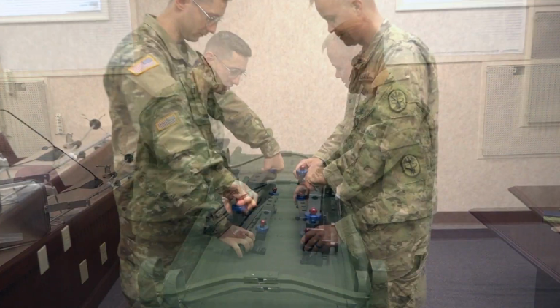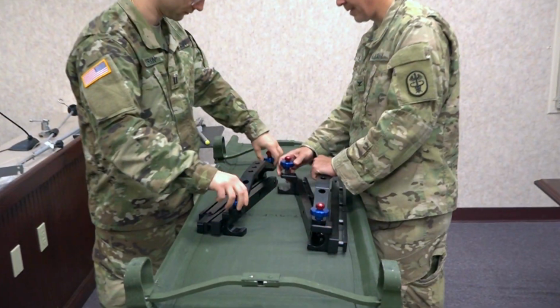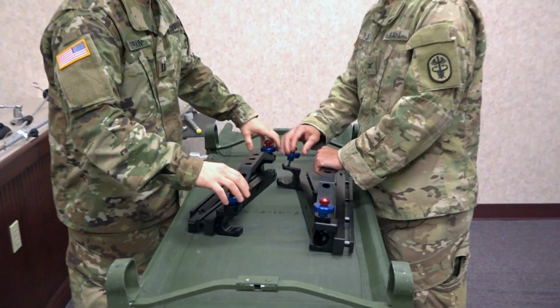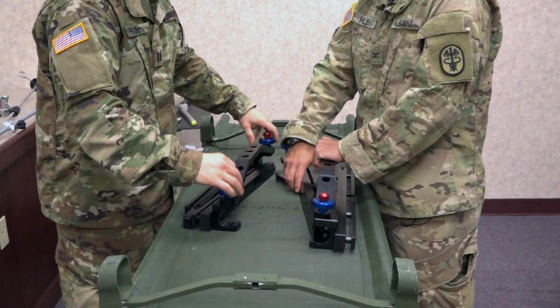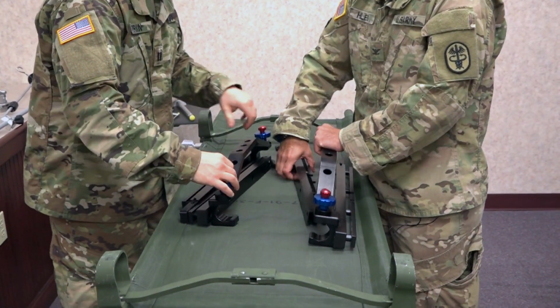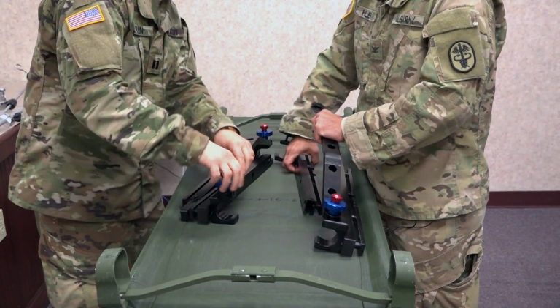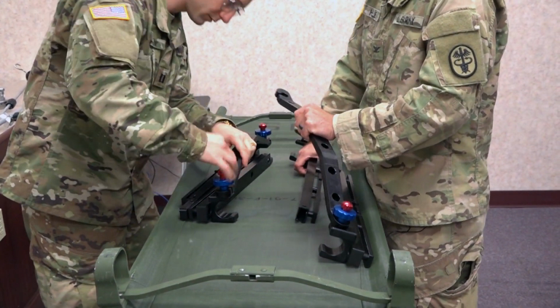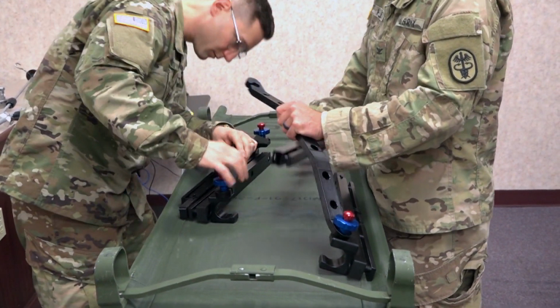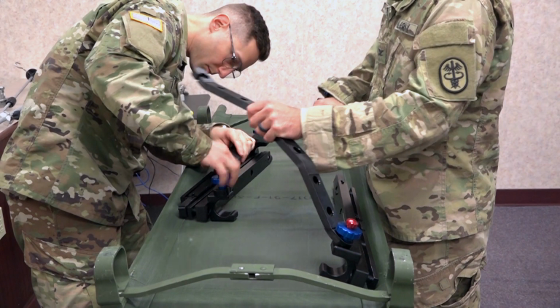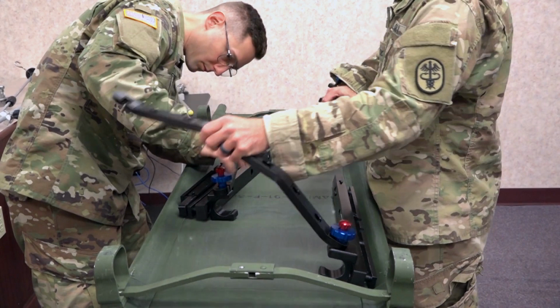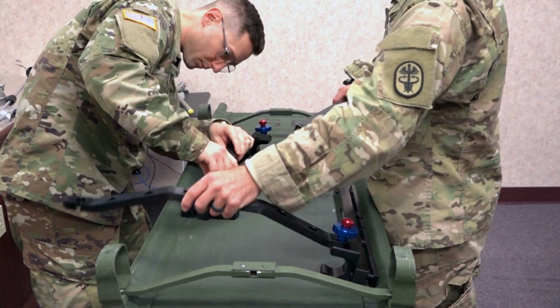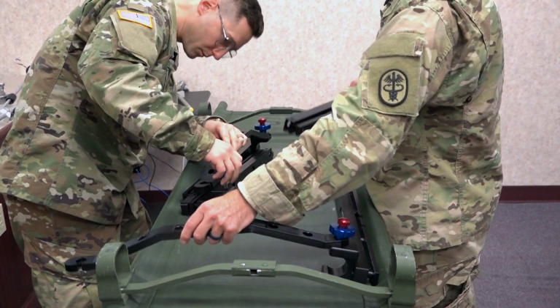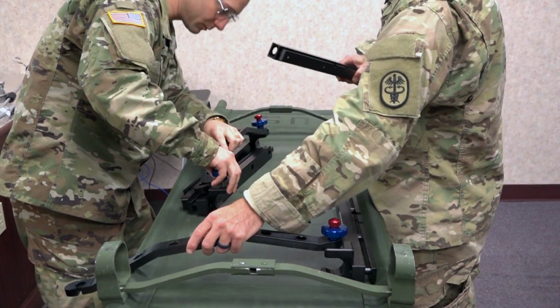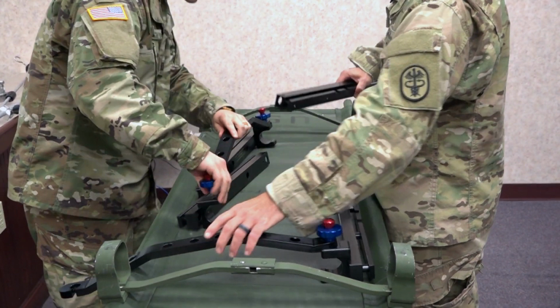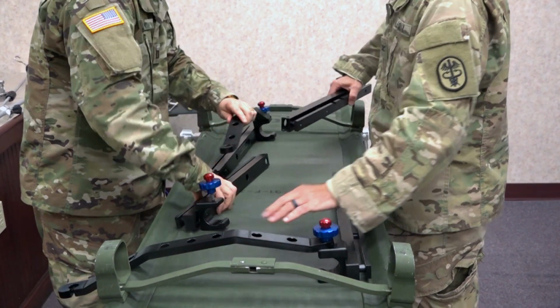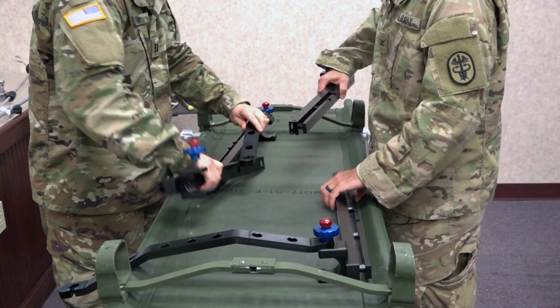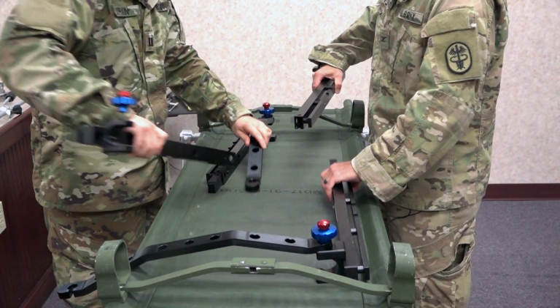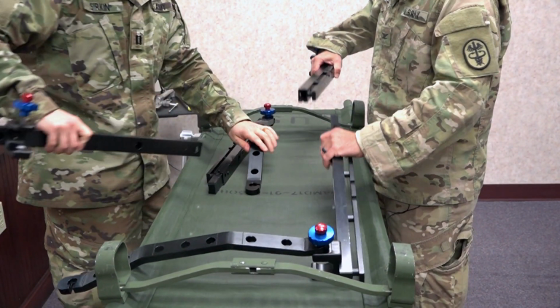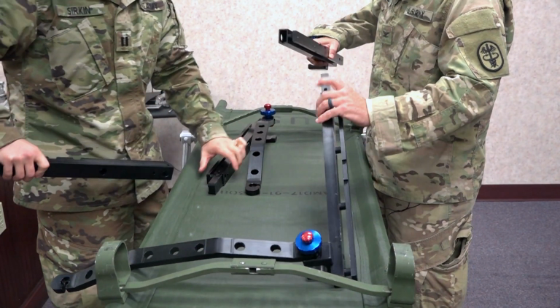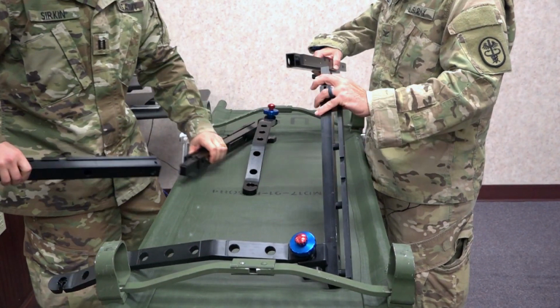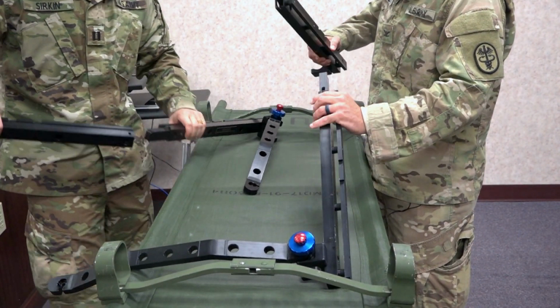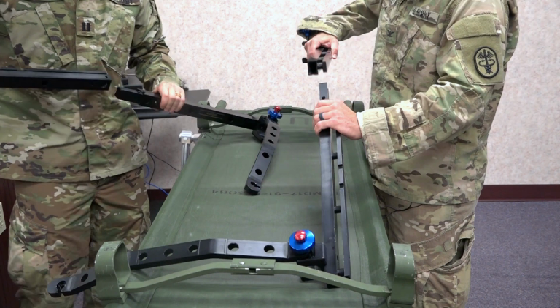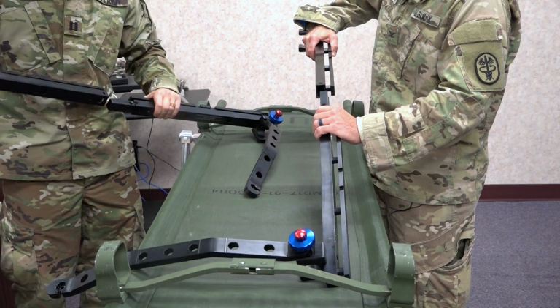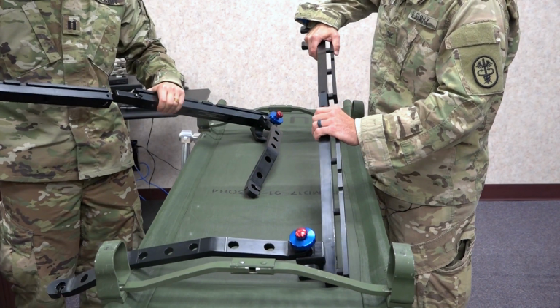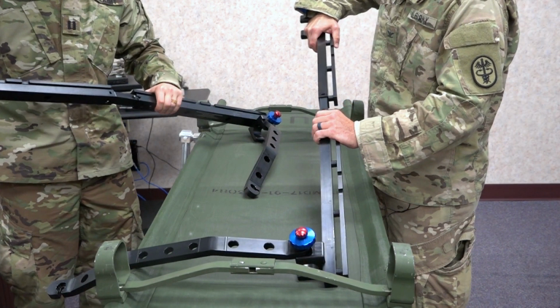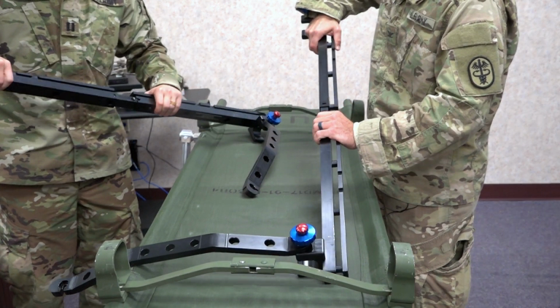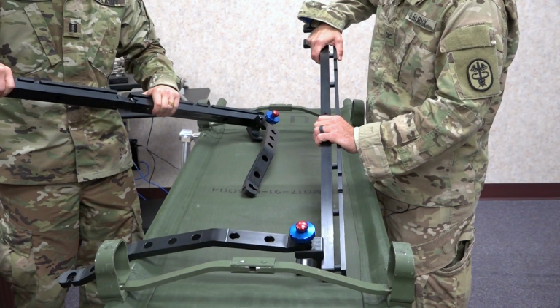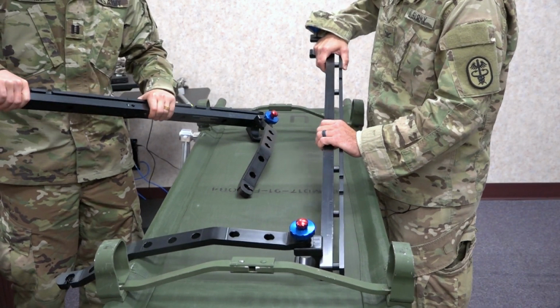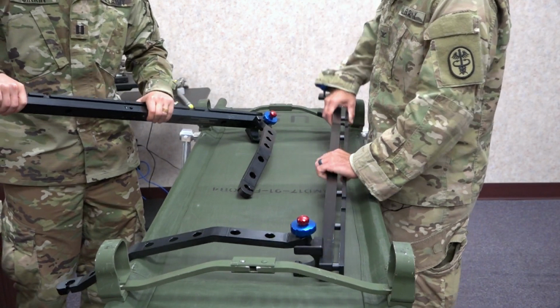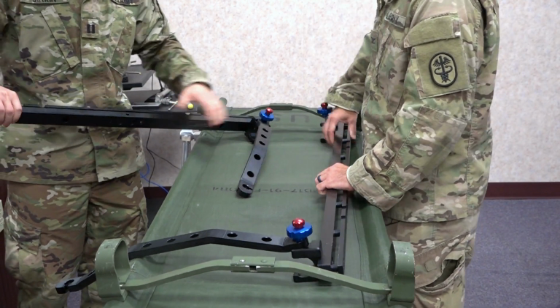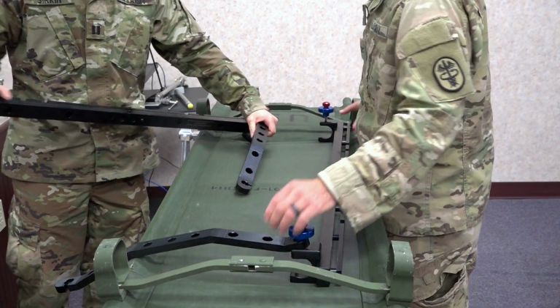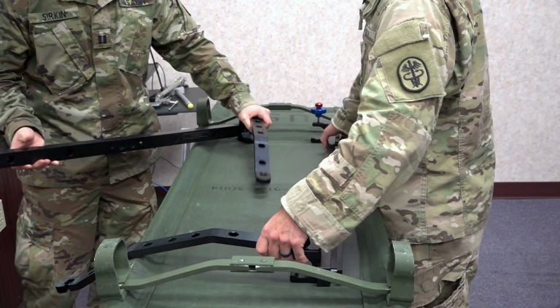First thing you're going to do is loosen the blue, and that's going to bring this assembly apart like that. Then we're going to put this male end into this female end until it clicks — just like such.